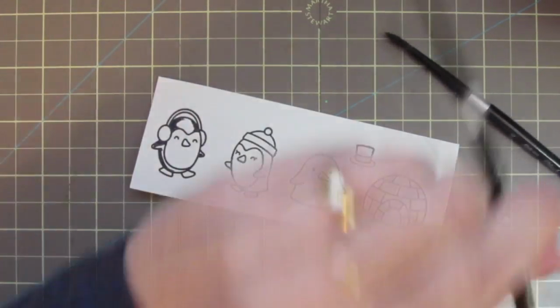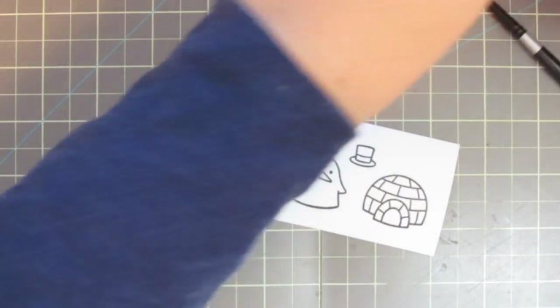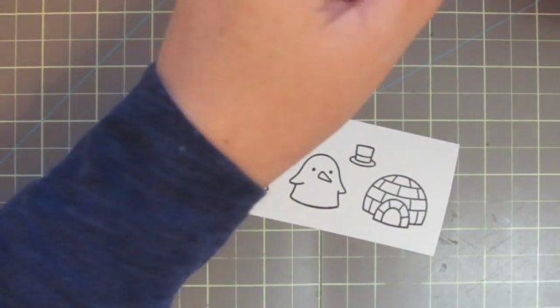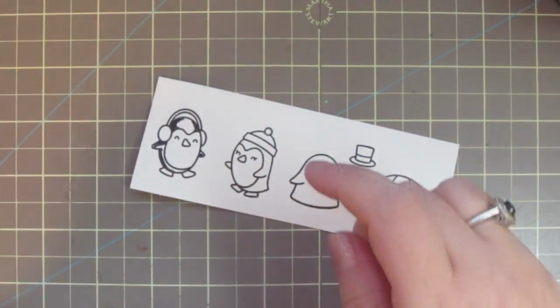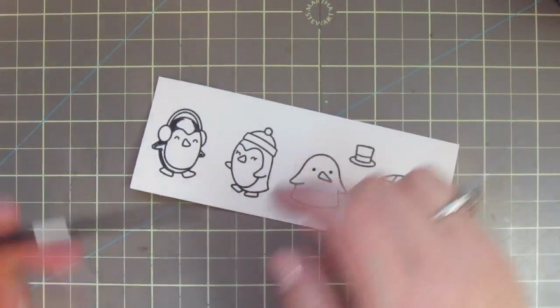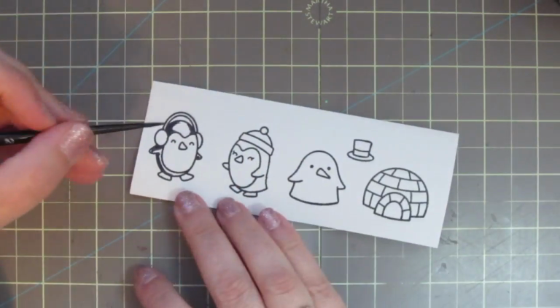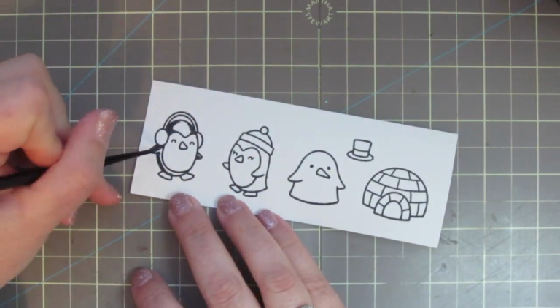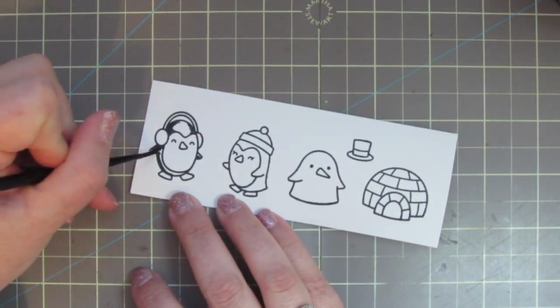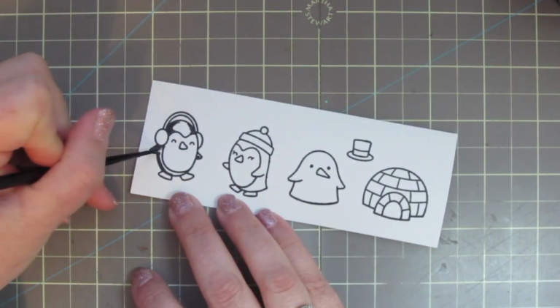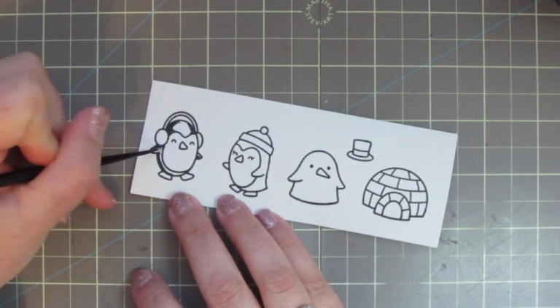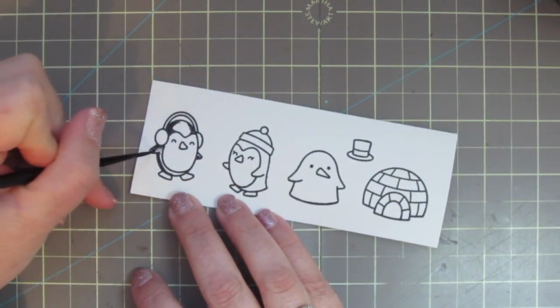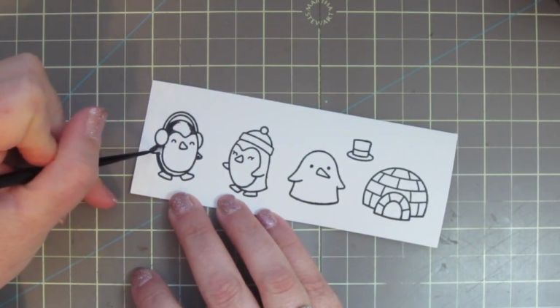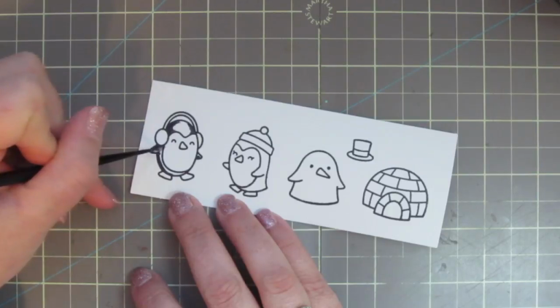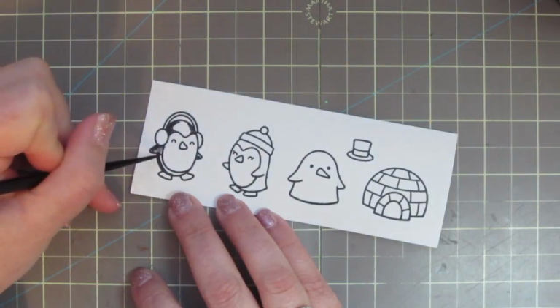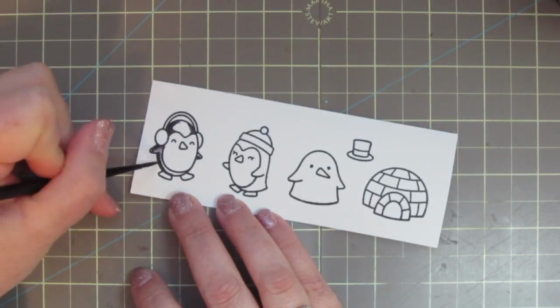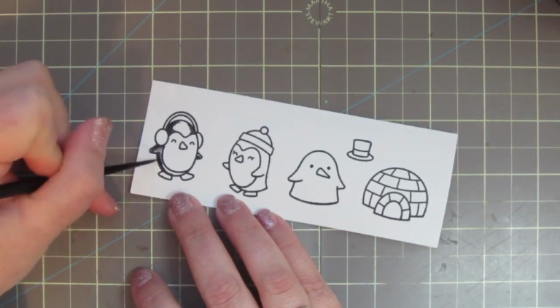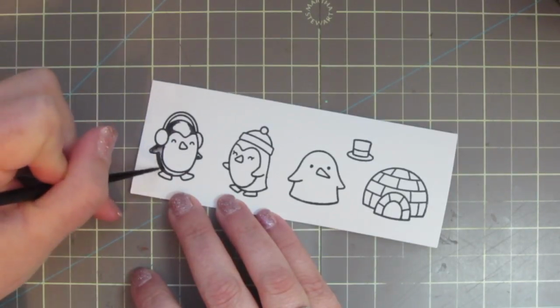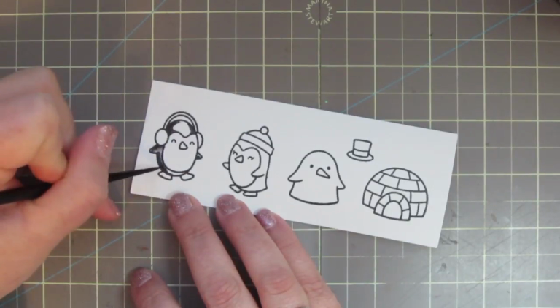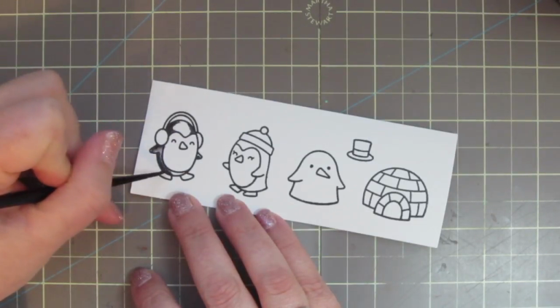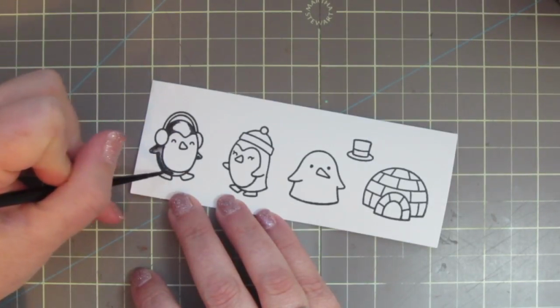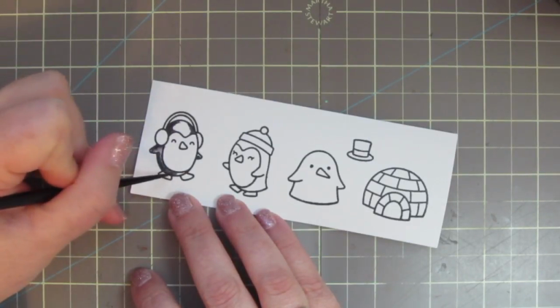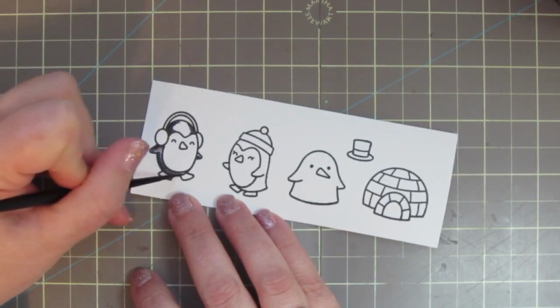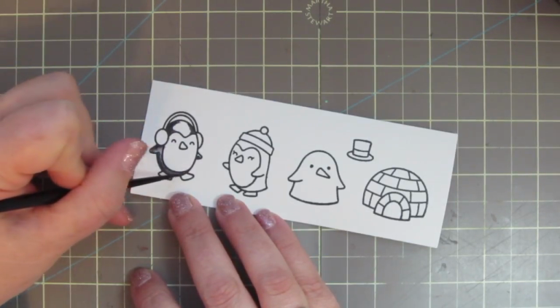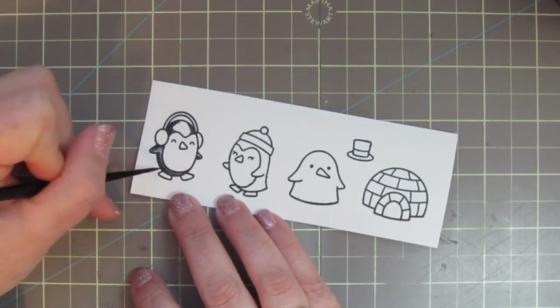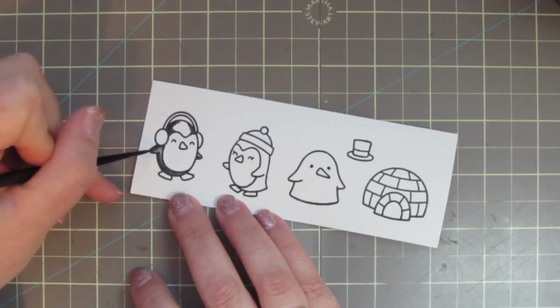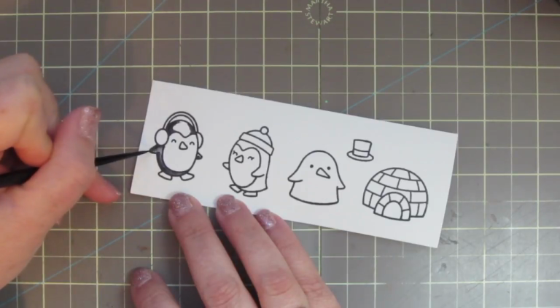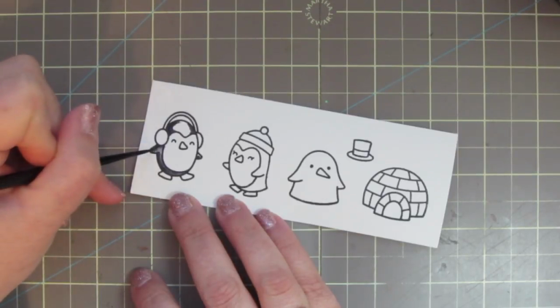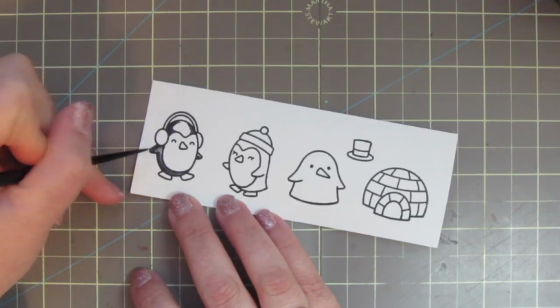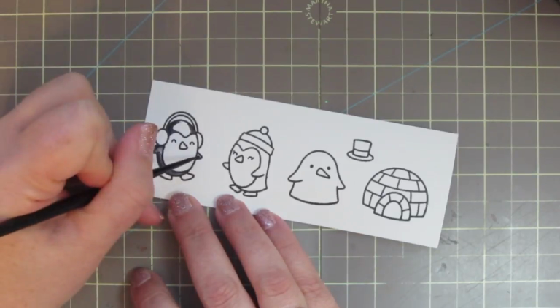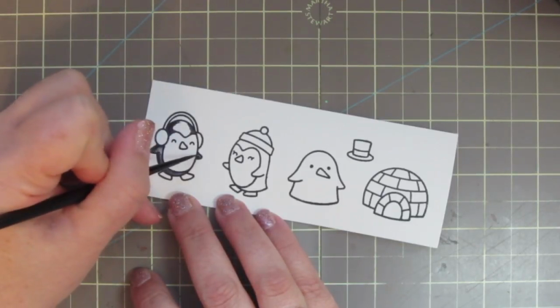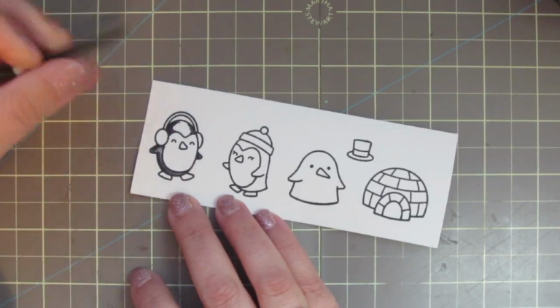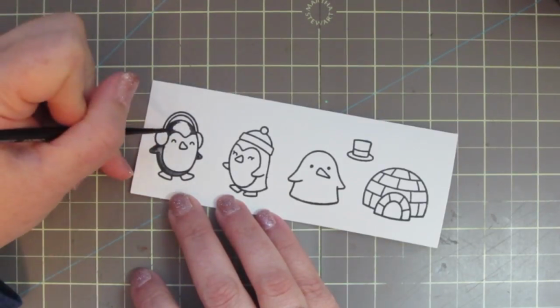Then I'm going to take my number two round silver black velvet brush and dip it in some water, and then I can begin to move that color around on the paper, just watercoloring using those pigments that I've laid down.